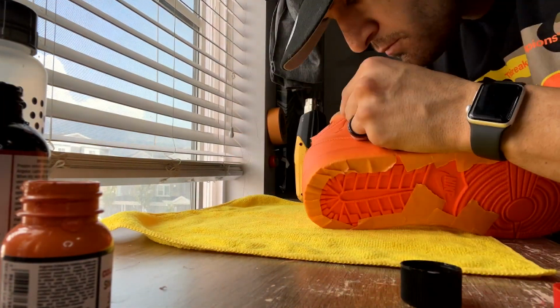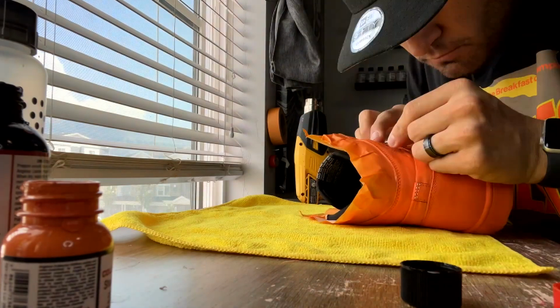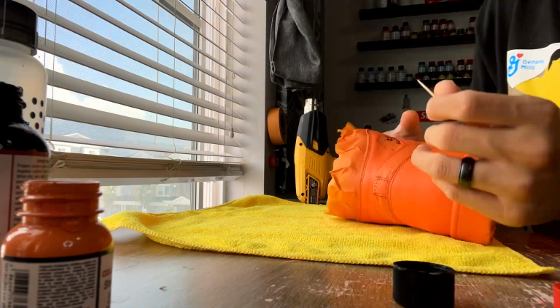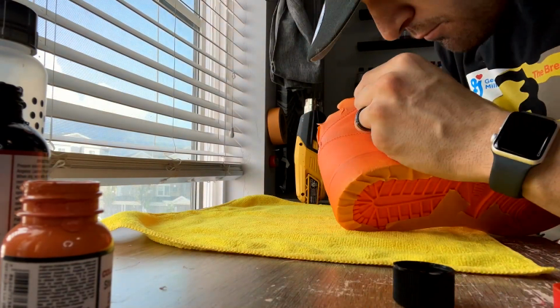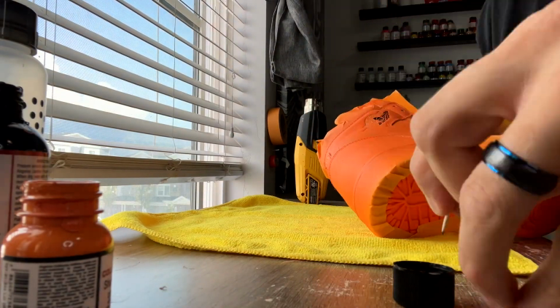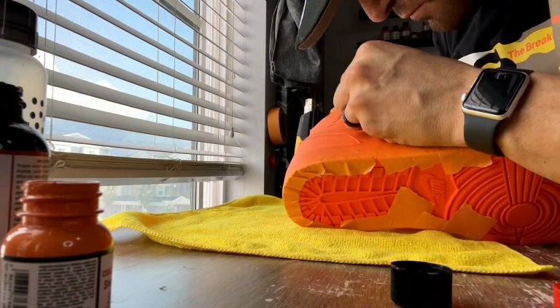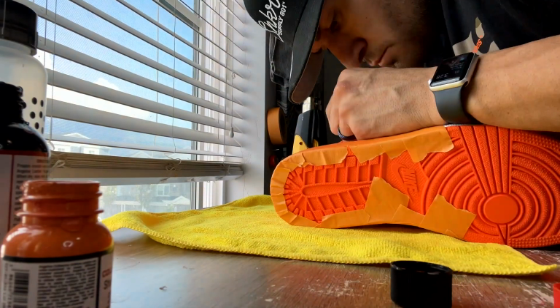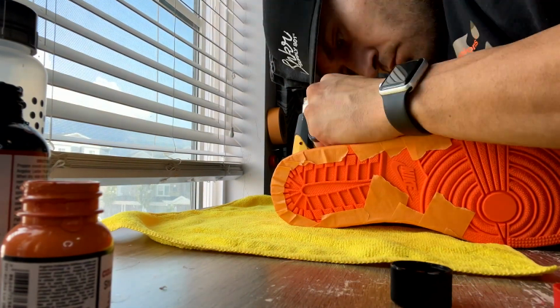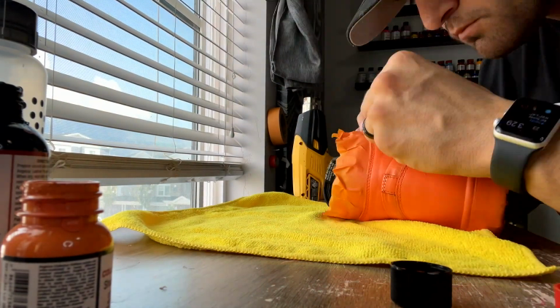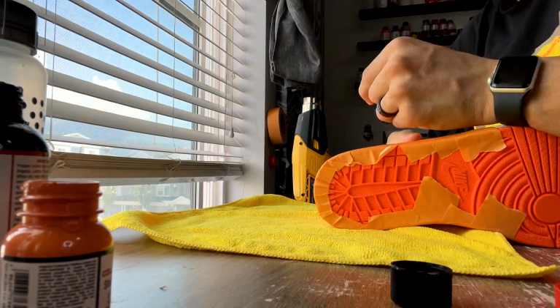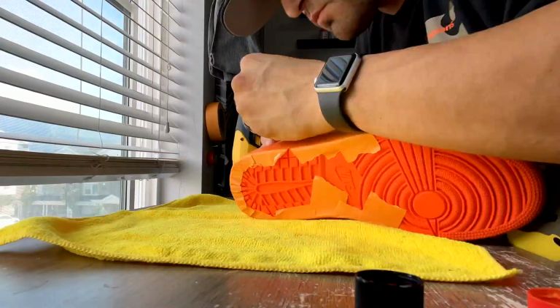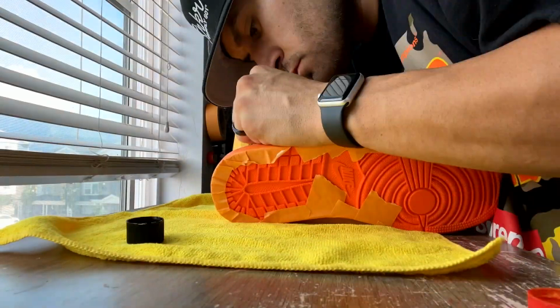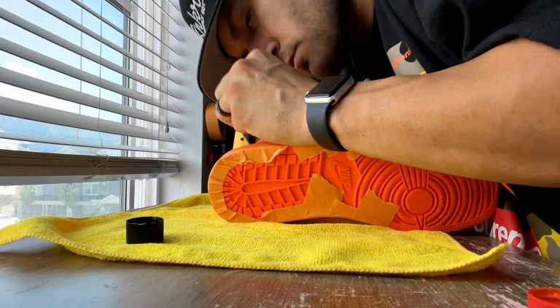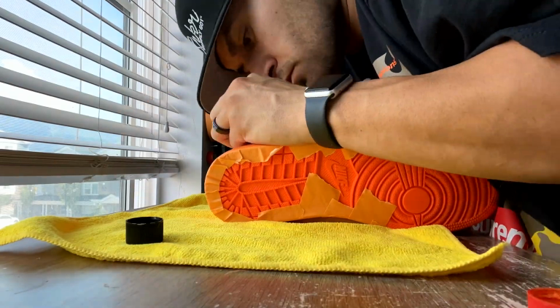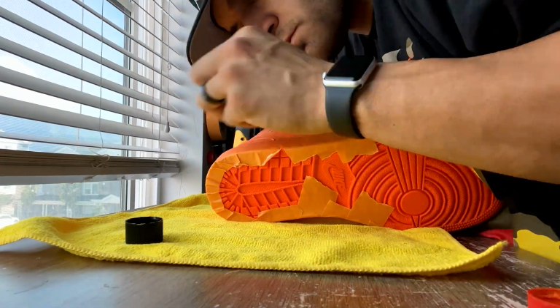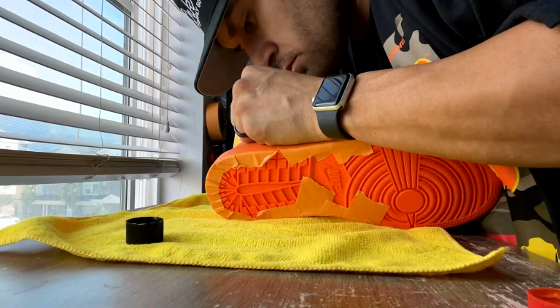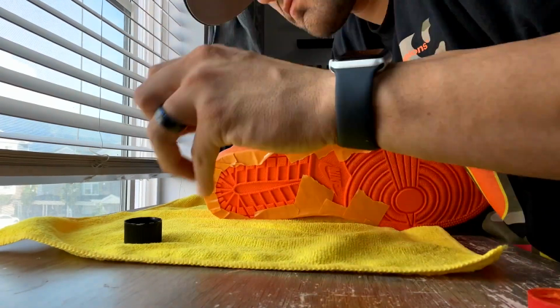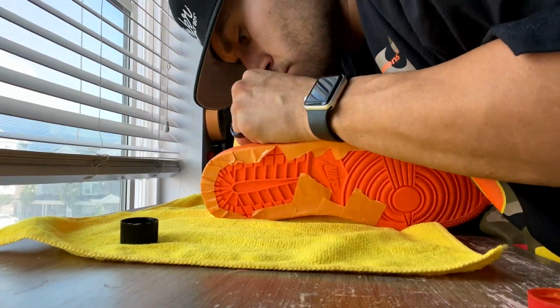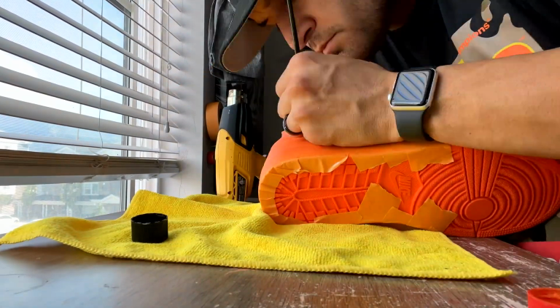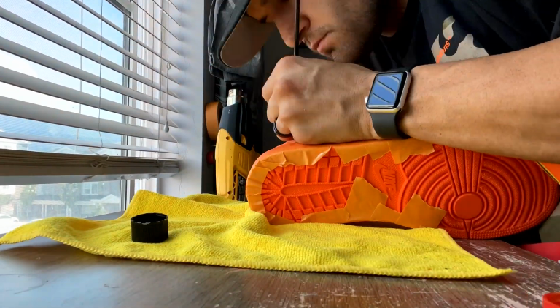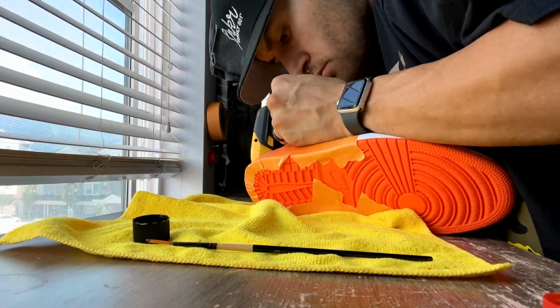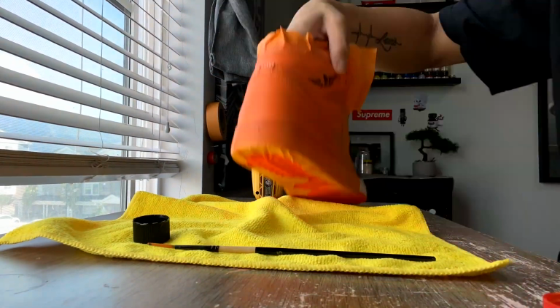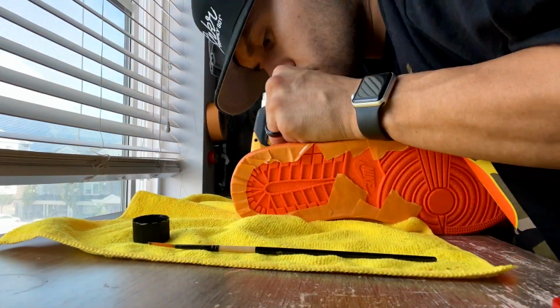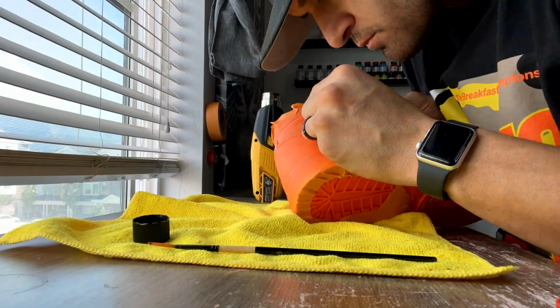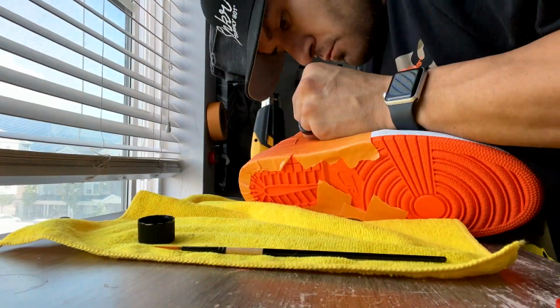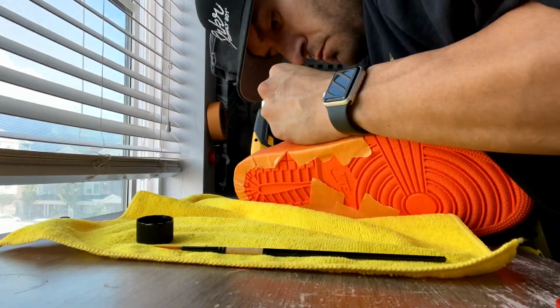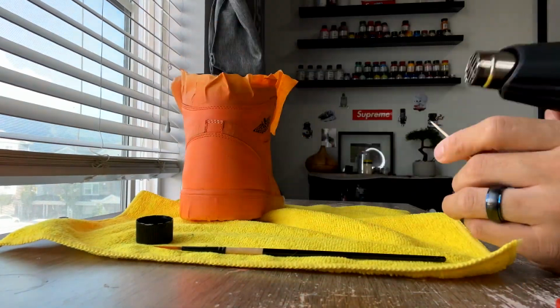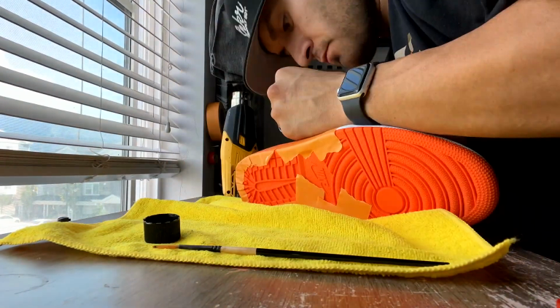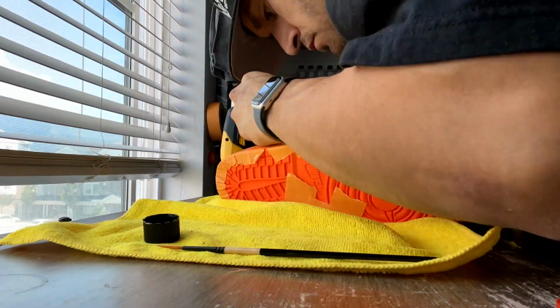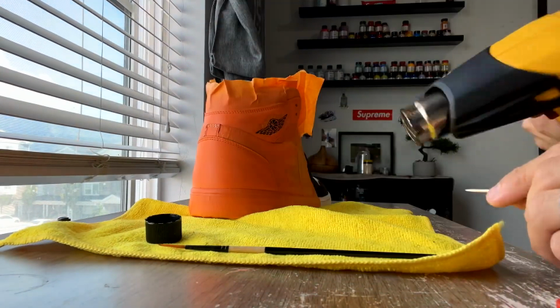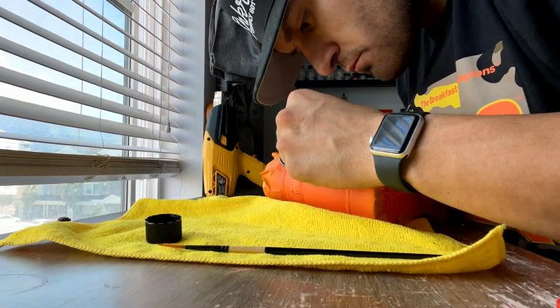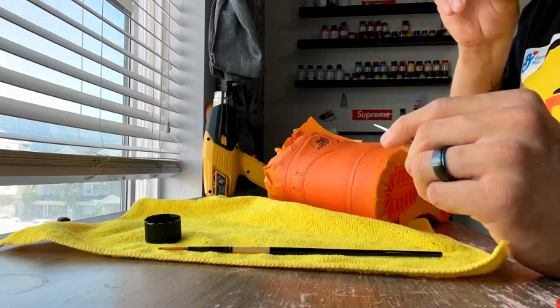This Wings logo took me a solid hour of just doing it by hand. I'm still going to go in there and touch up little areas before I lay over the matte finisher, but this is the final product. If I had a stencil, it would have made this process a lot easier — but sometimes you got to do what you got to do.